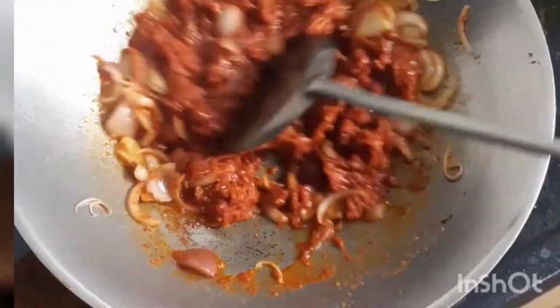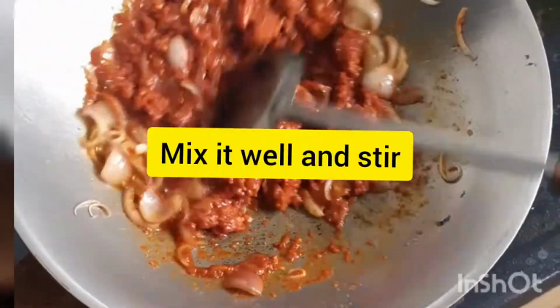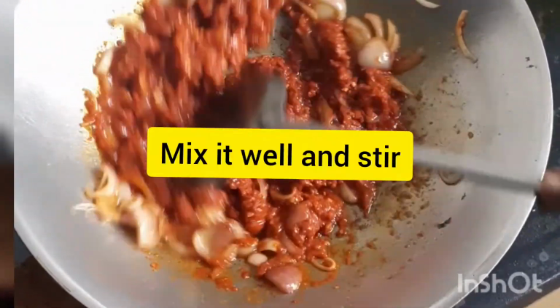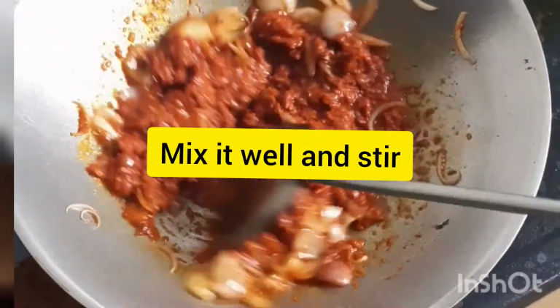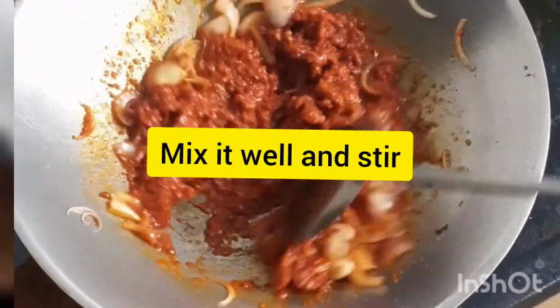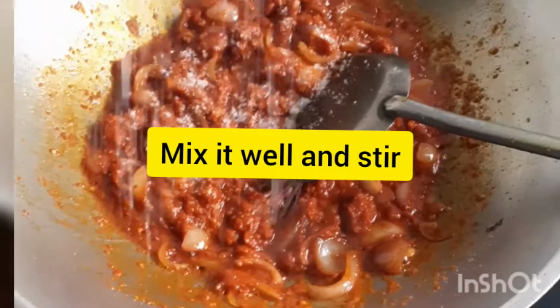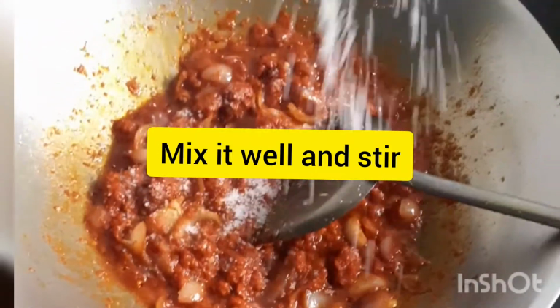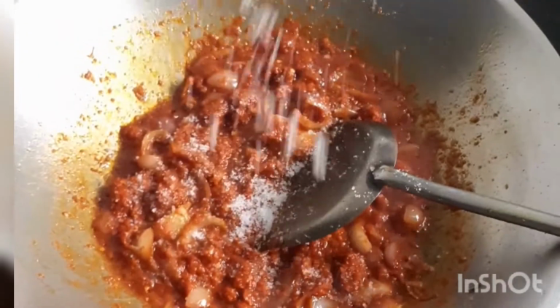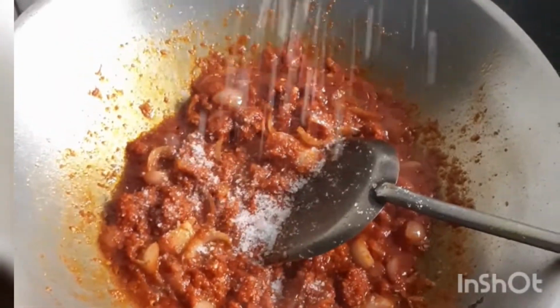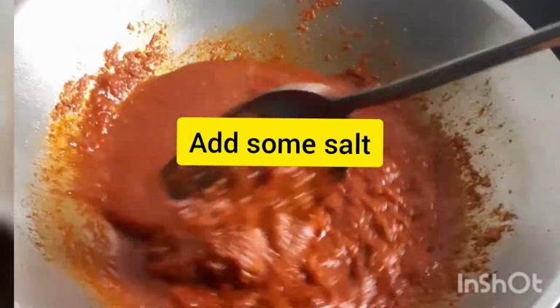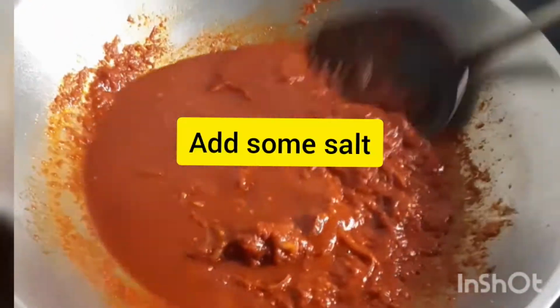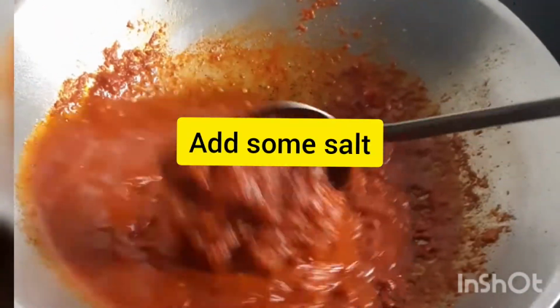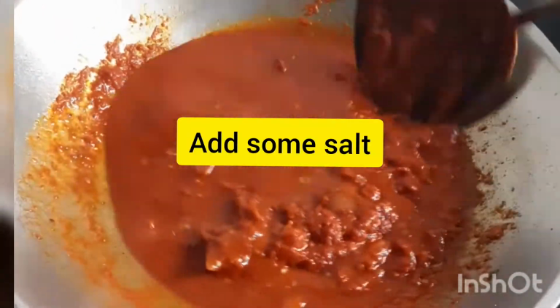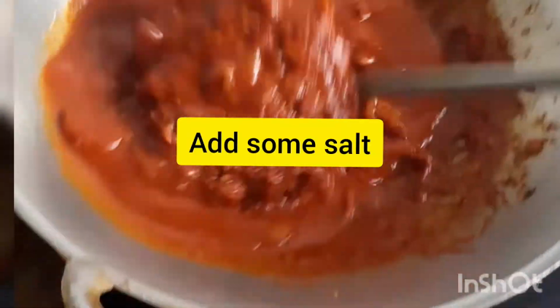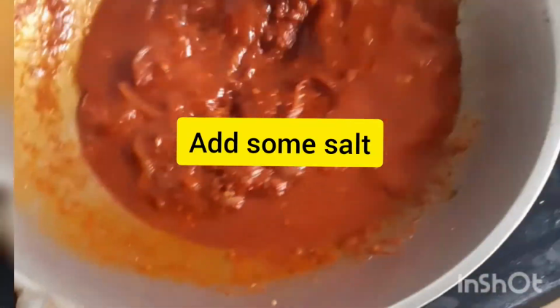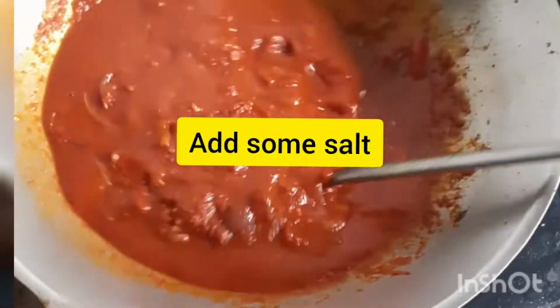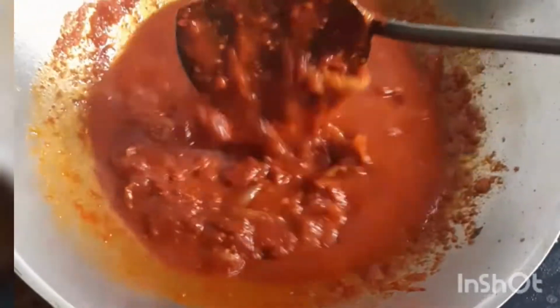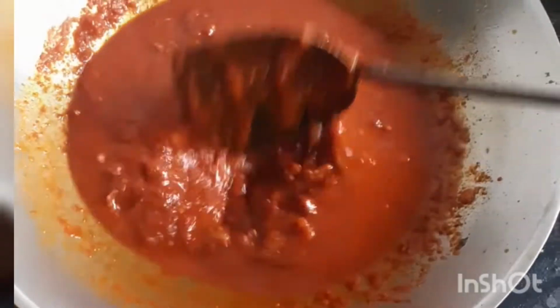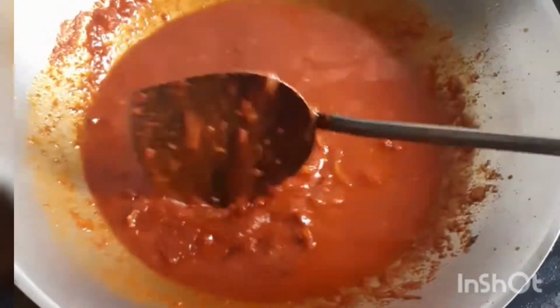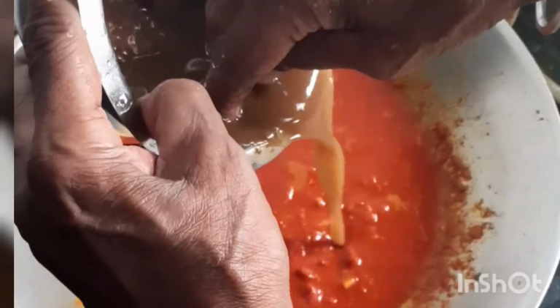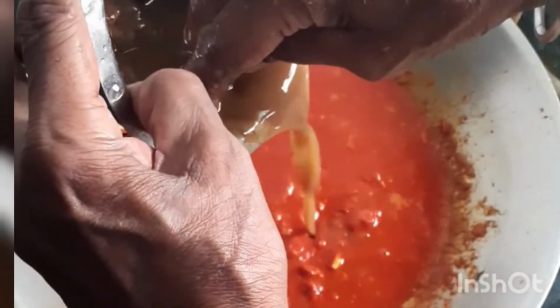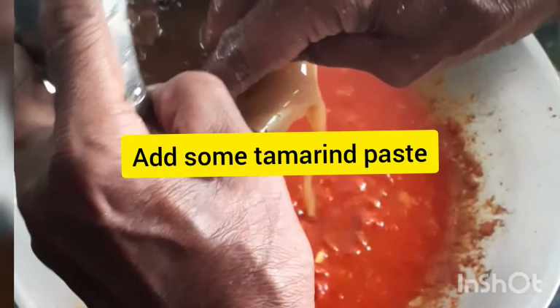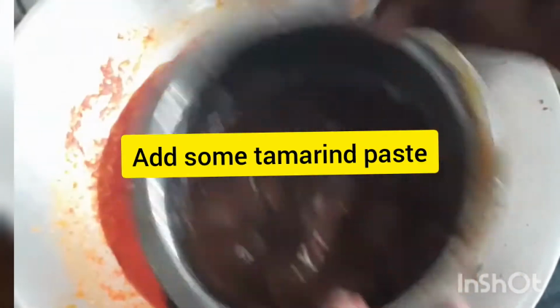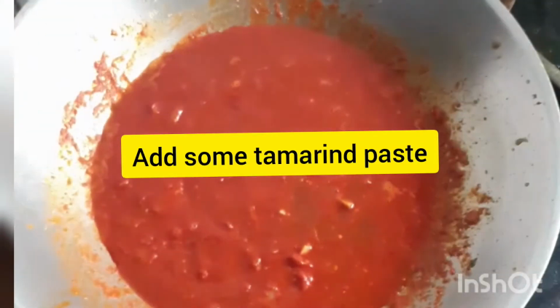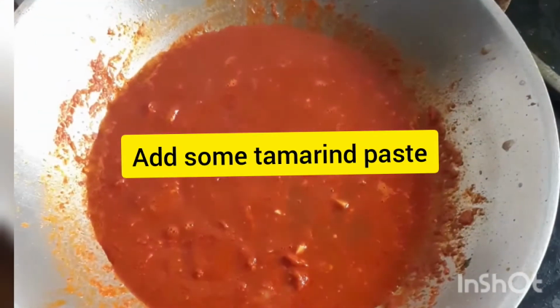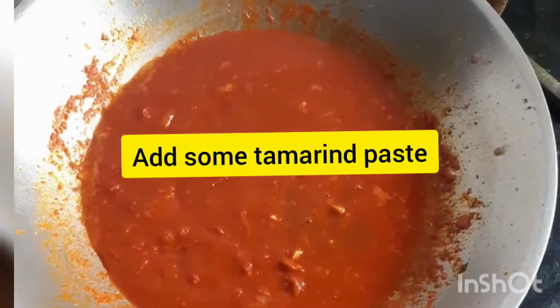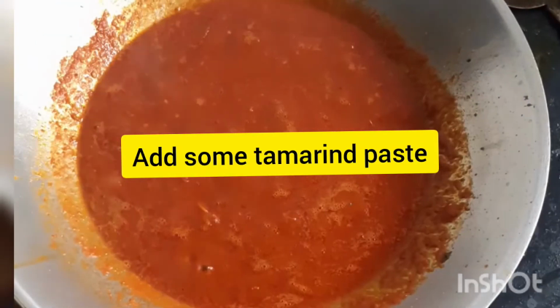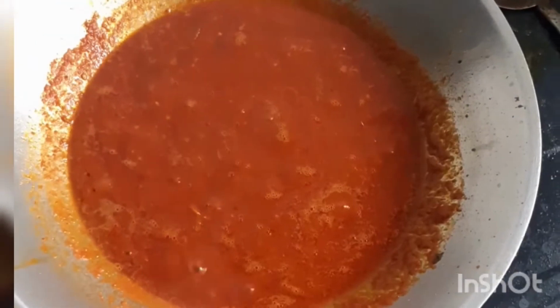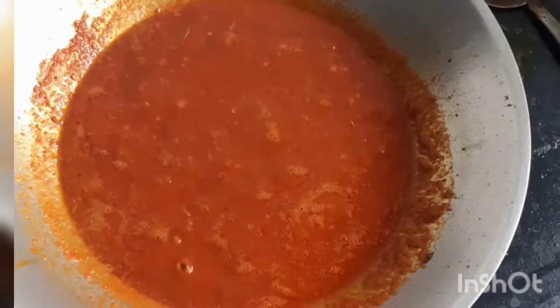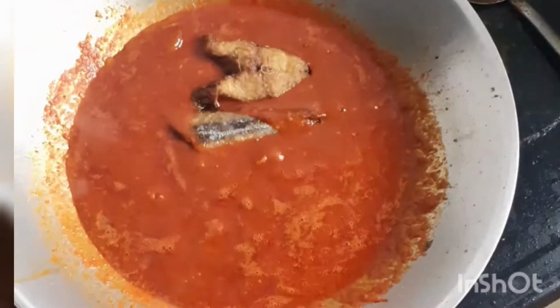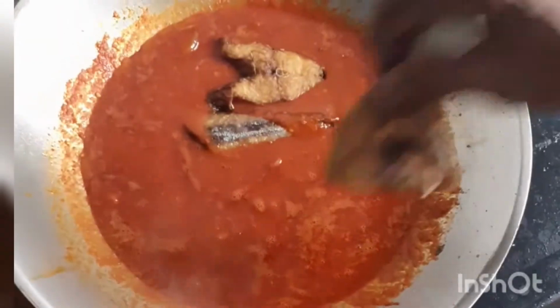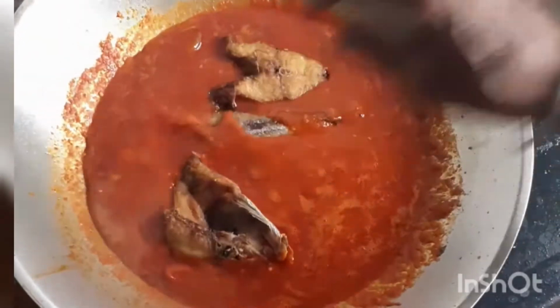Then you can pour some water and sprinkle some salt and mix it well. You have to add in some tamarind paste and mix it well.